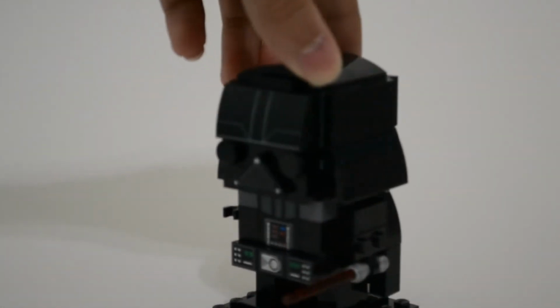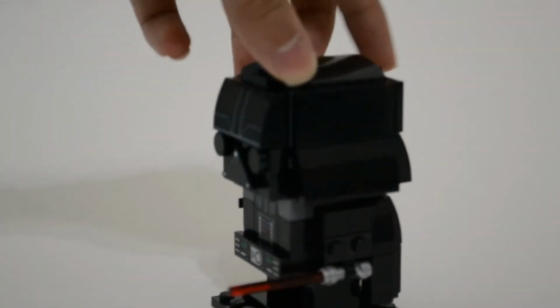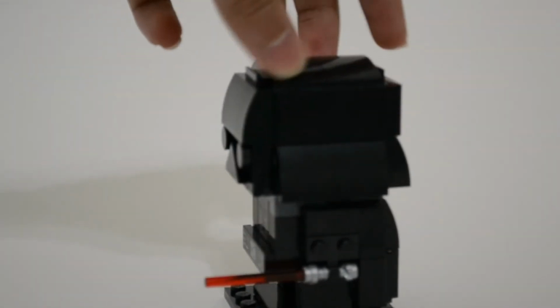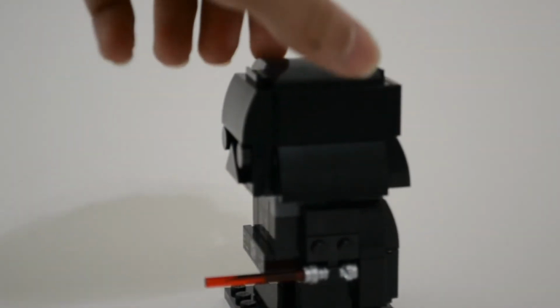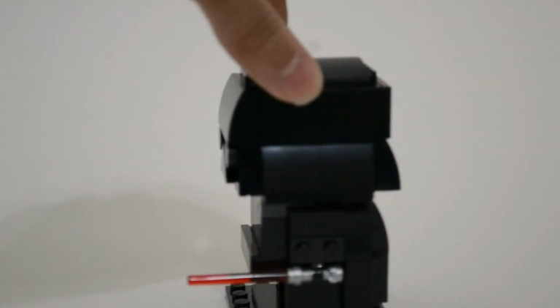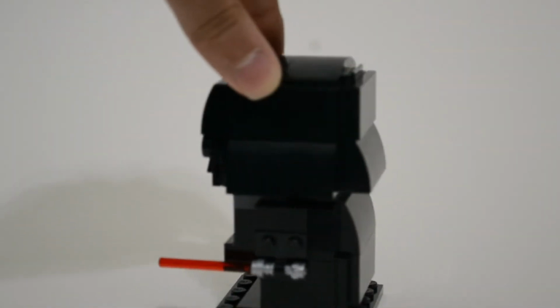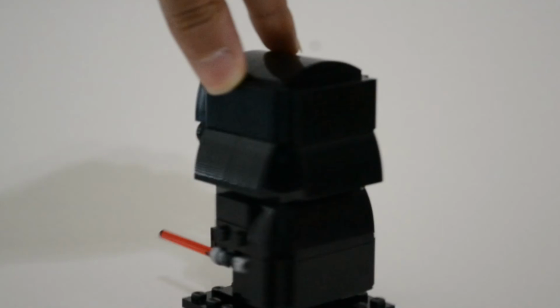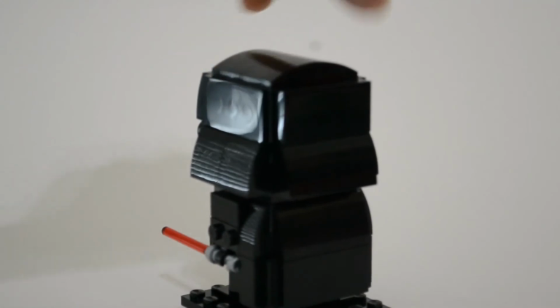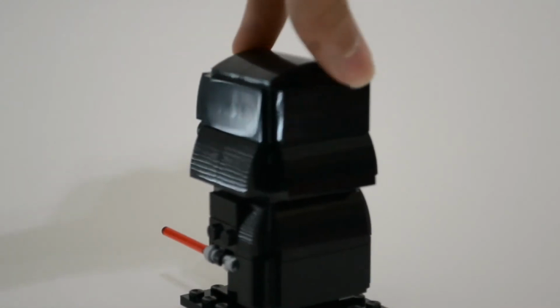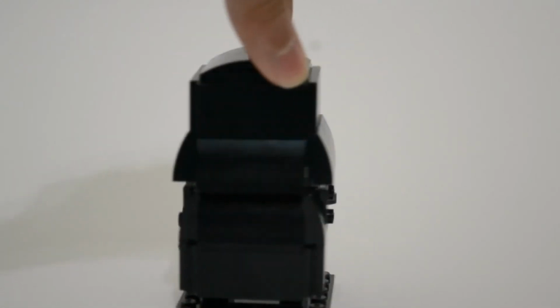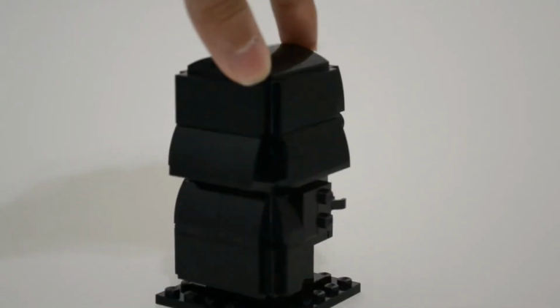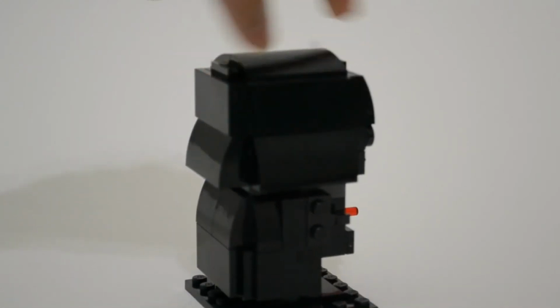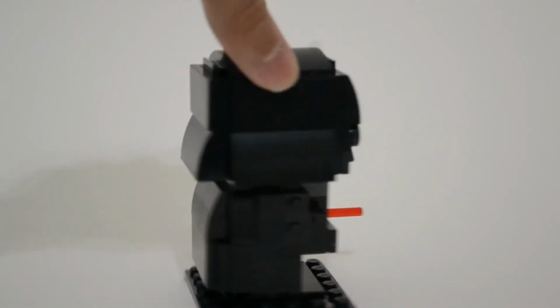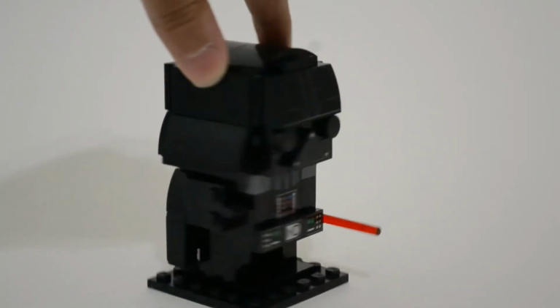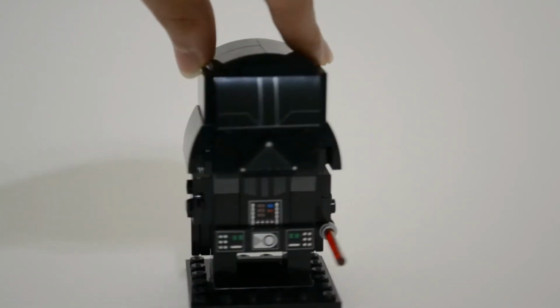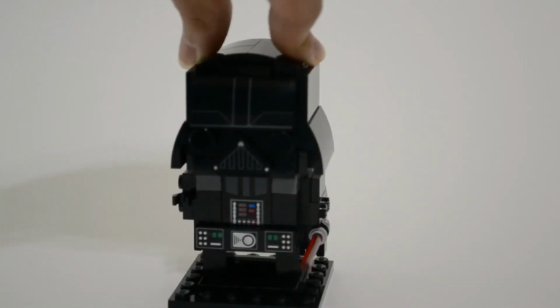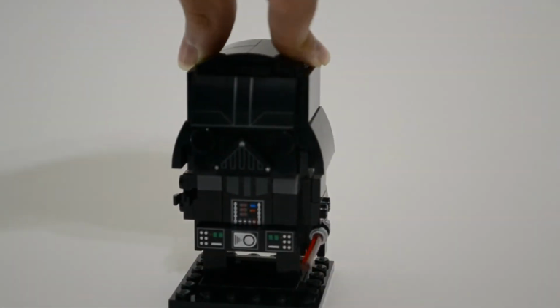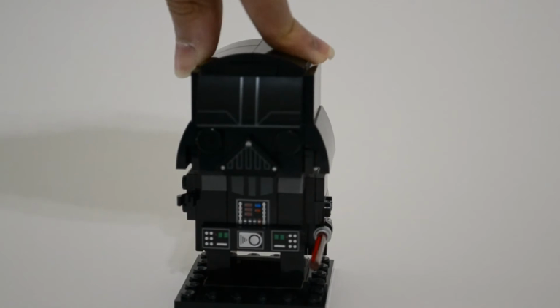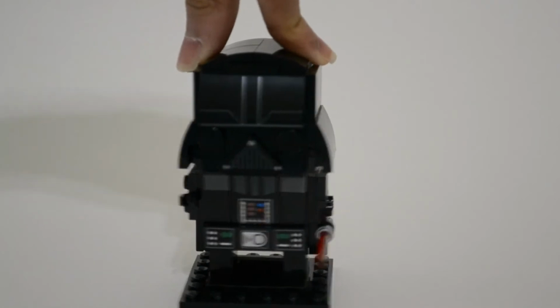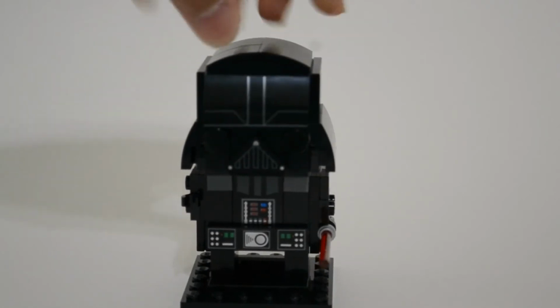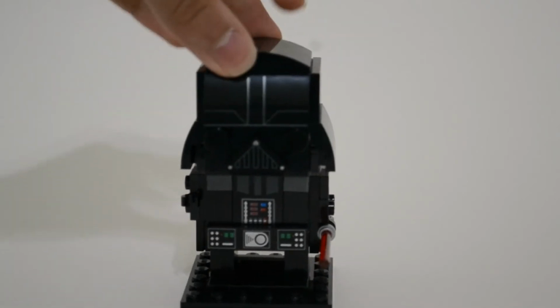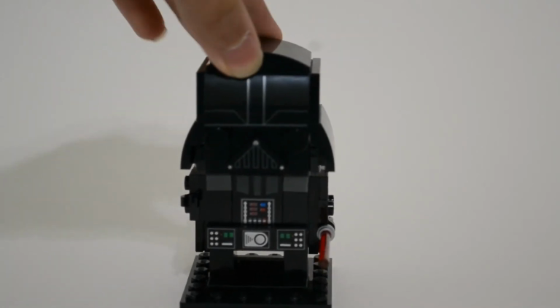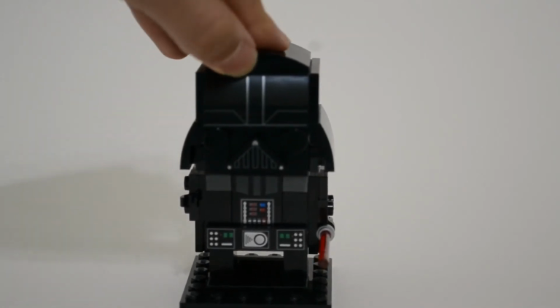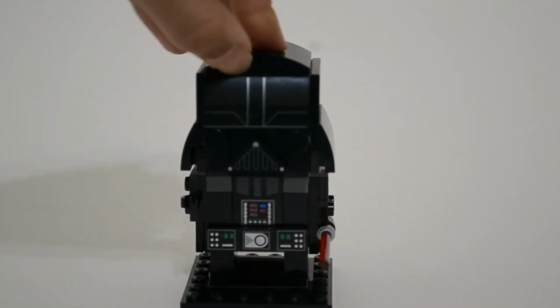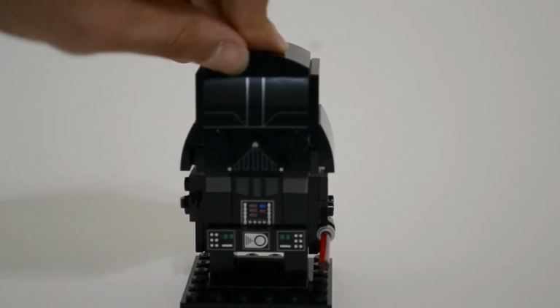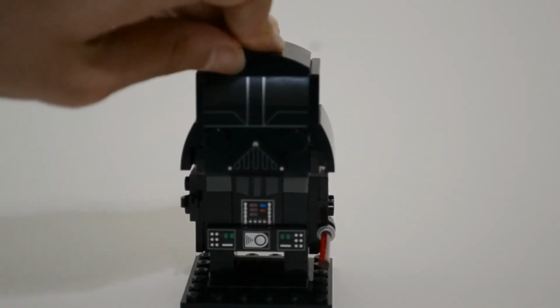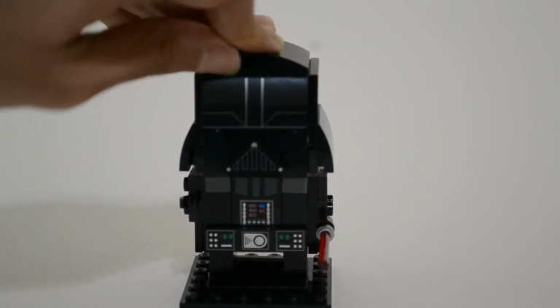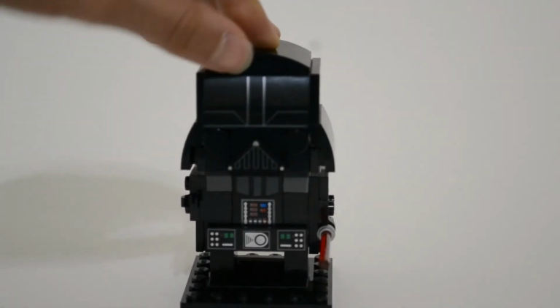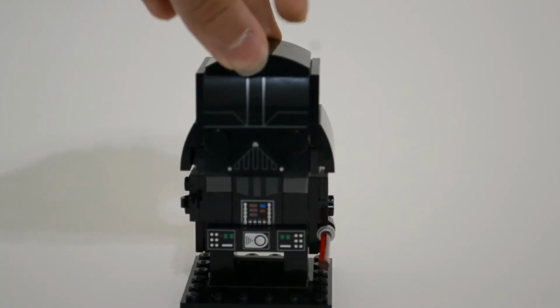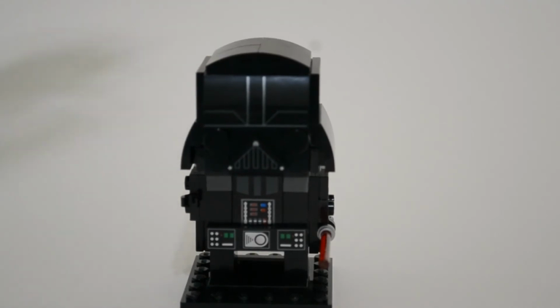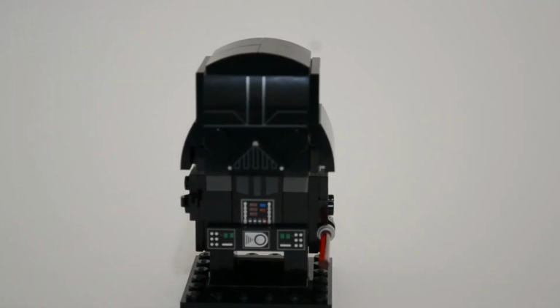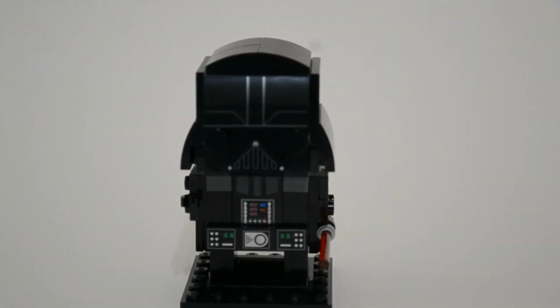So this is a 3D look of it. It's a good set if you're into collecting stuff. Right now for sealed, it goes about $24 on Bricklink. Sealed, you can't get it for retail anymore, I'm pretty sure.